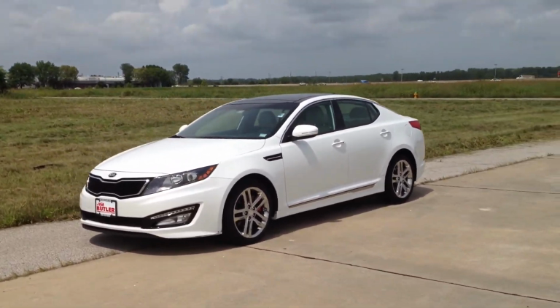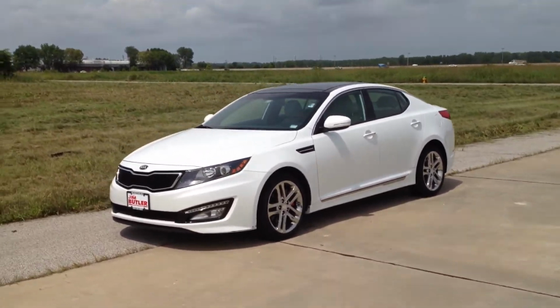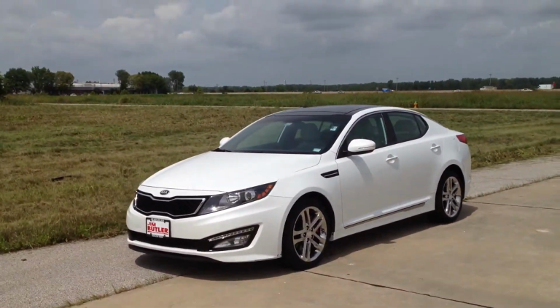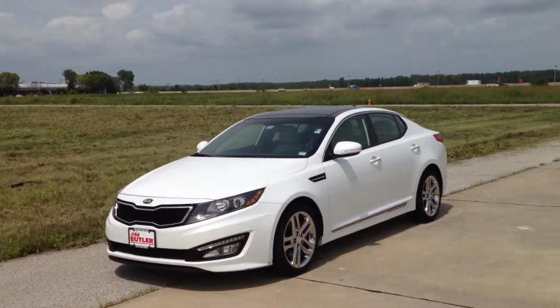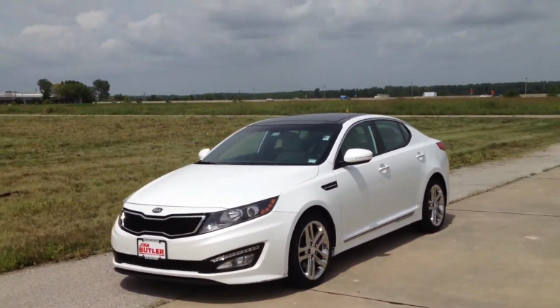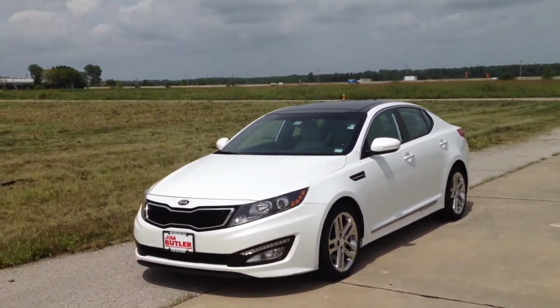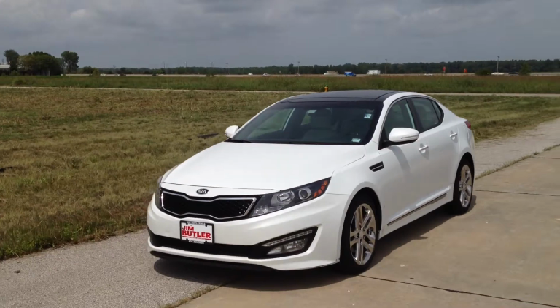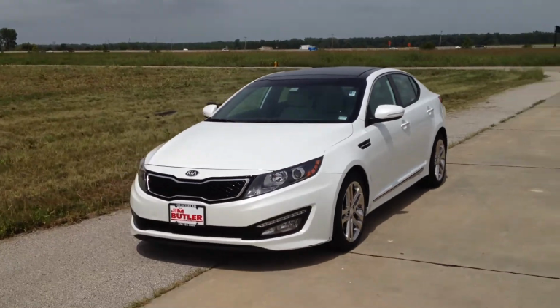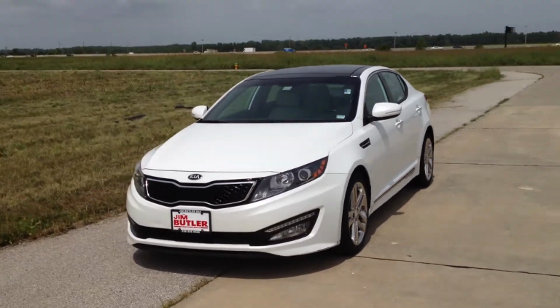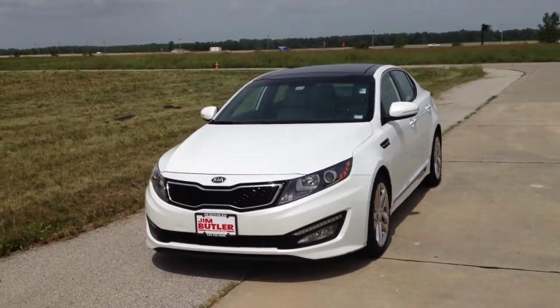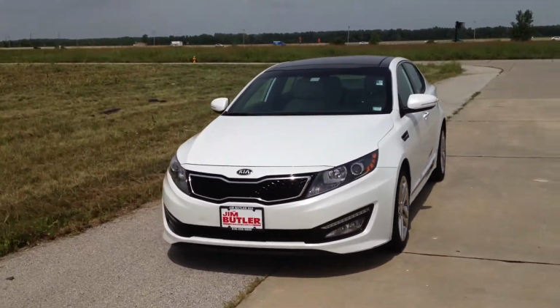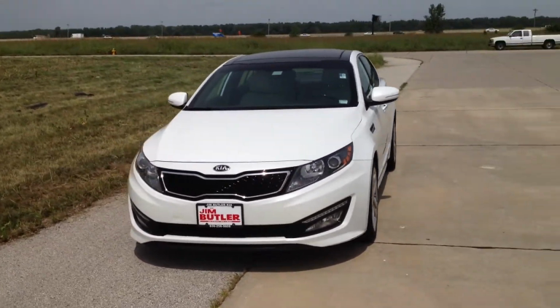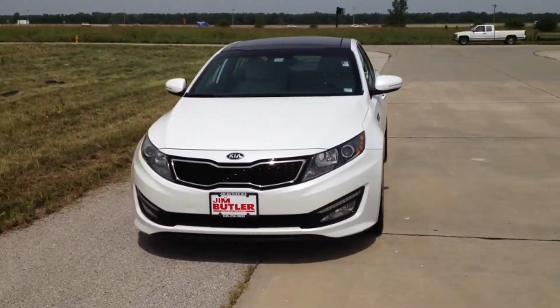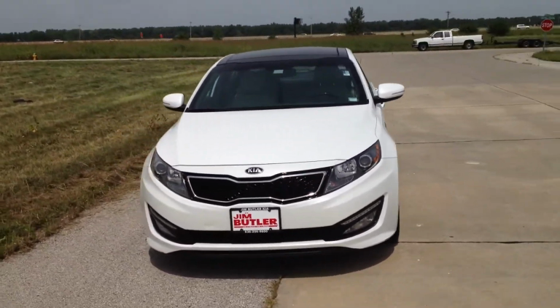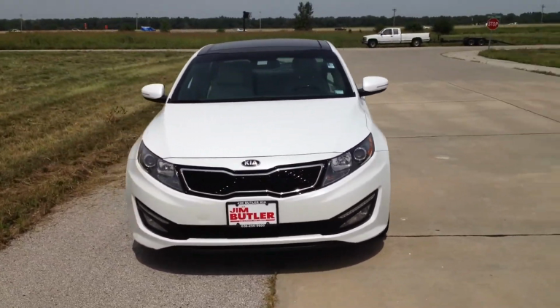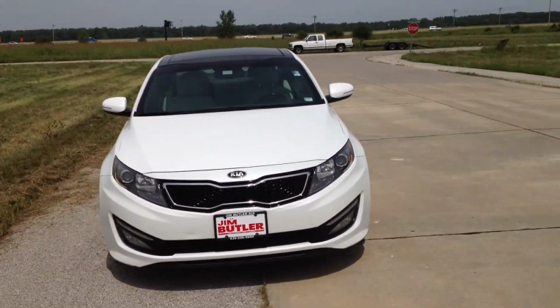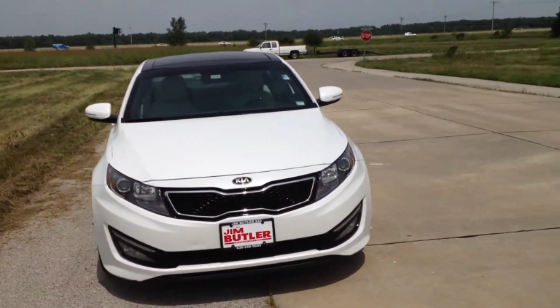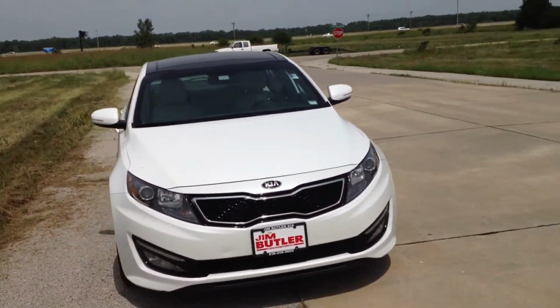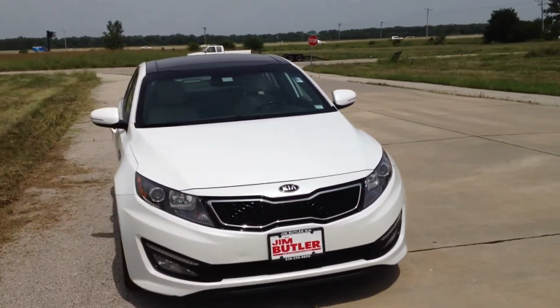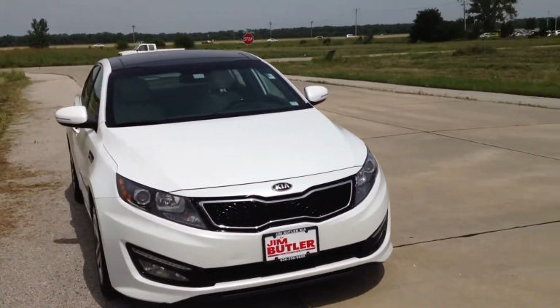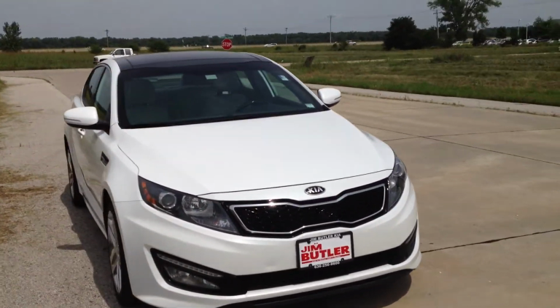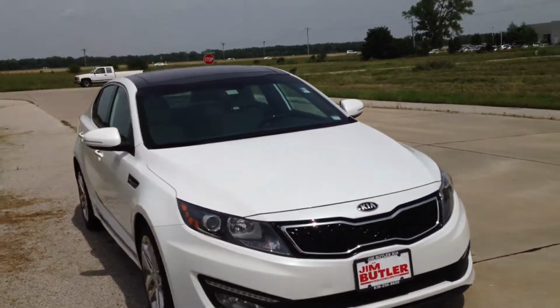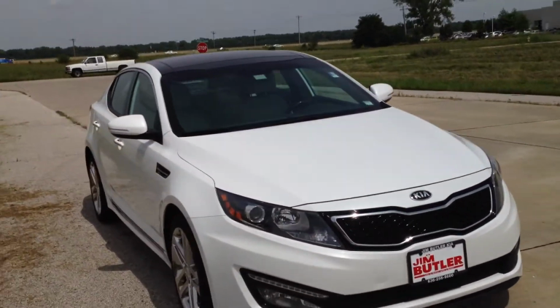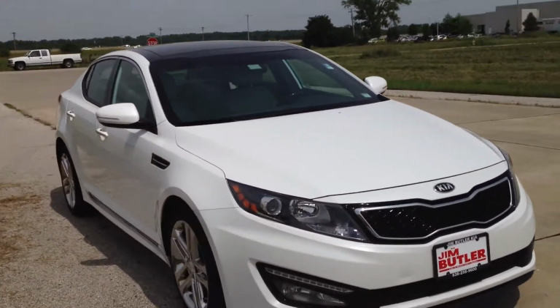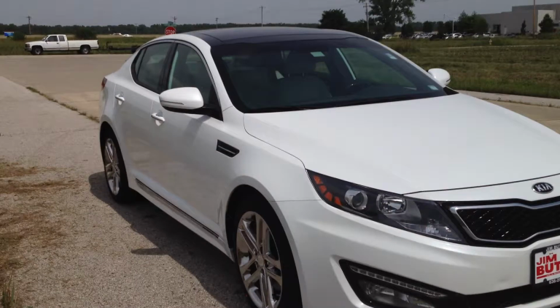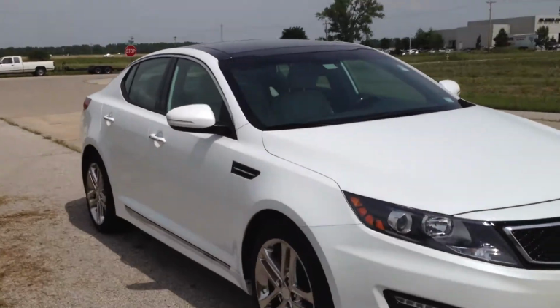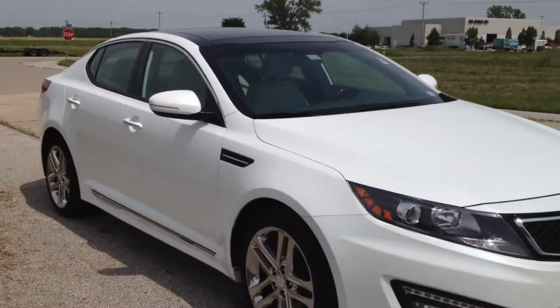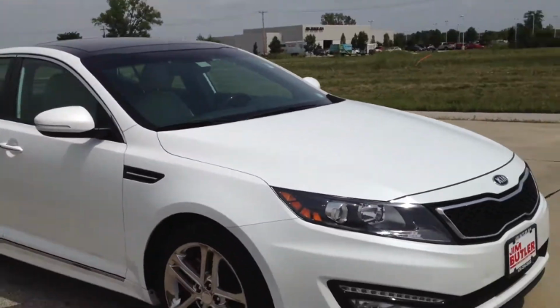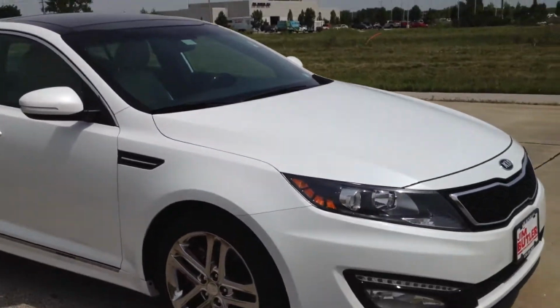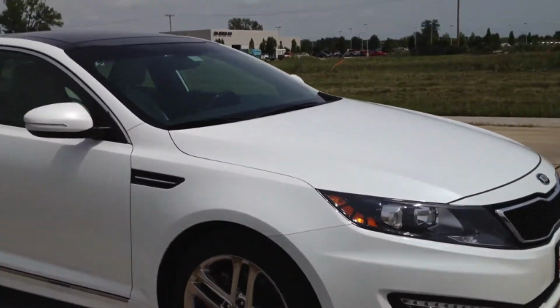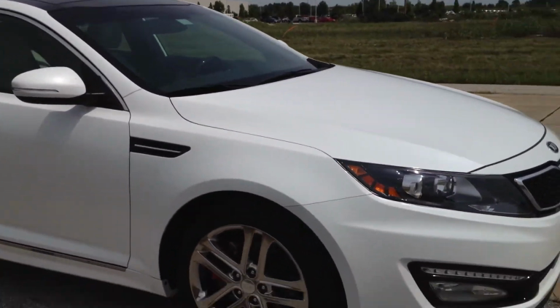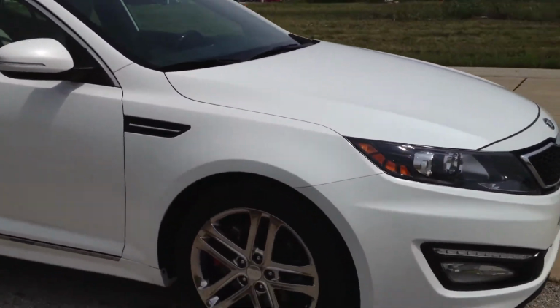Just kind of walk around it here. It's just going through its check-in process, still has a couple things I need to do to it — get it ready for the lot.